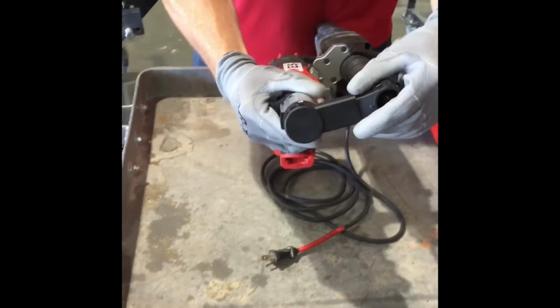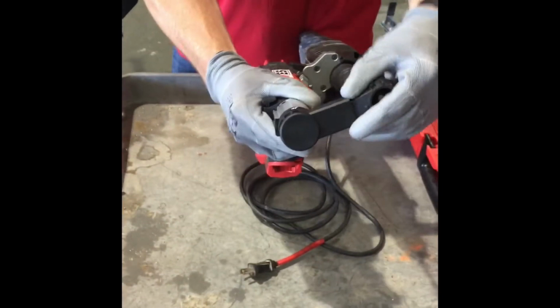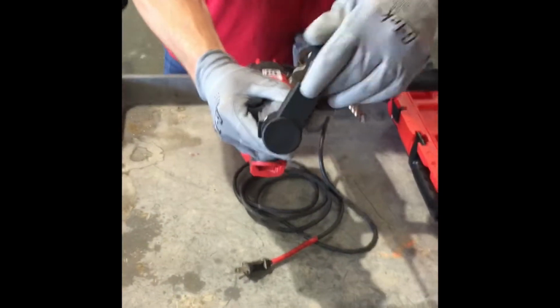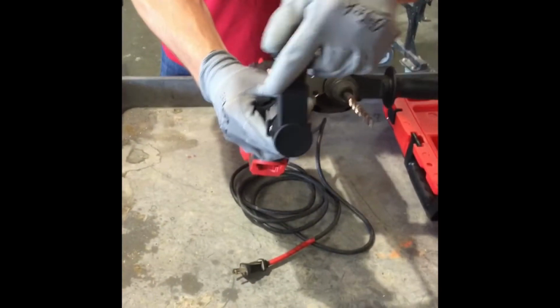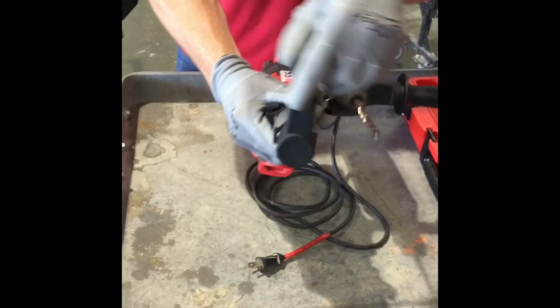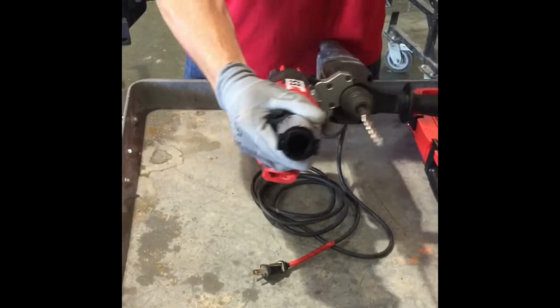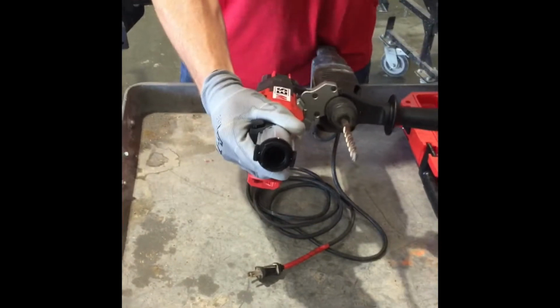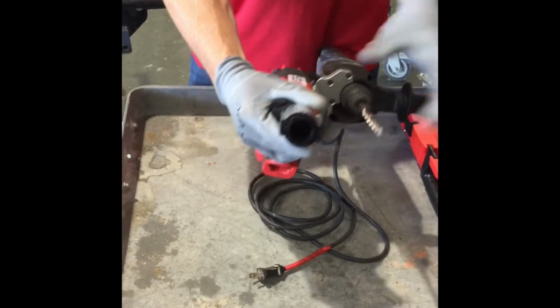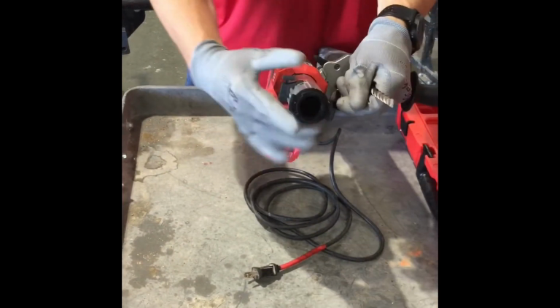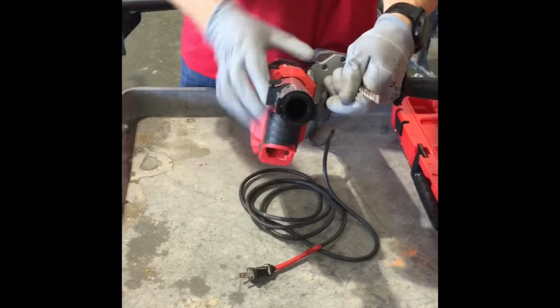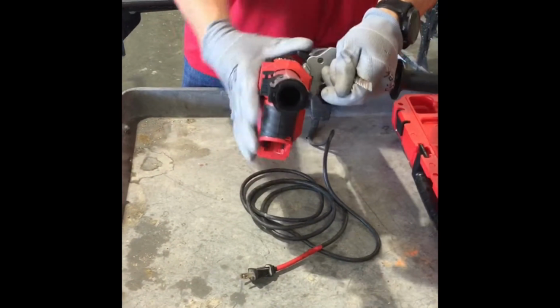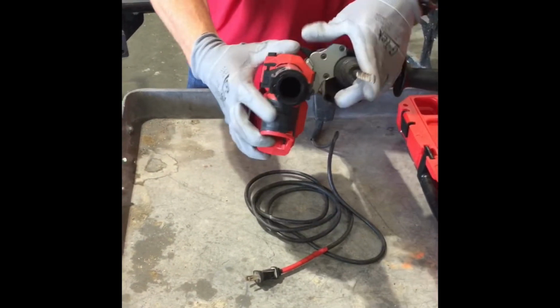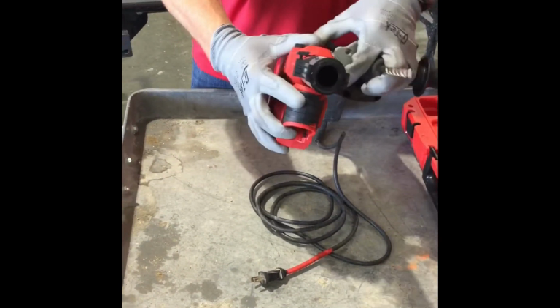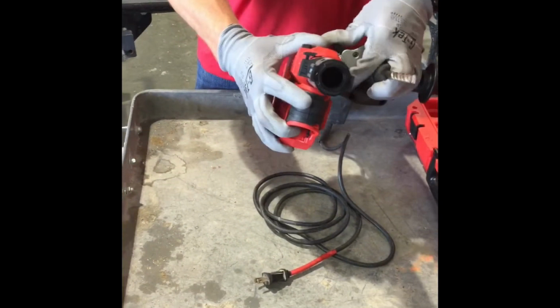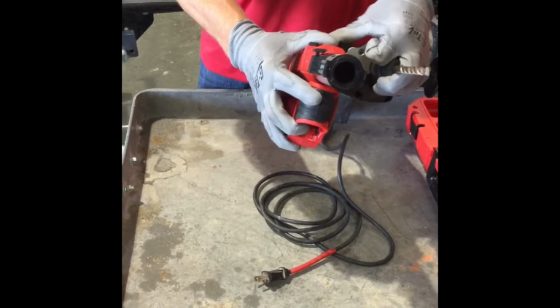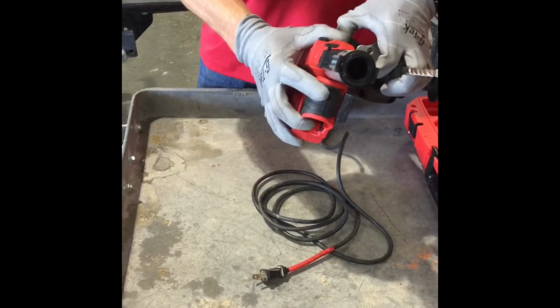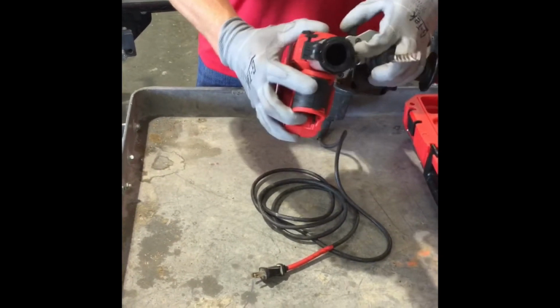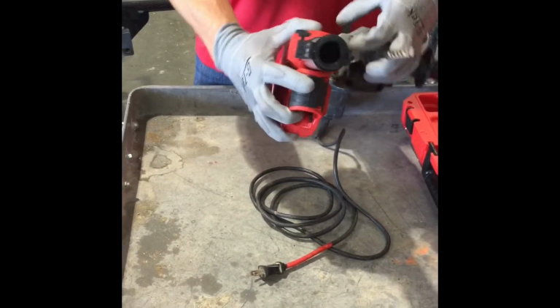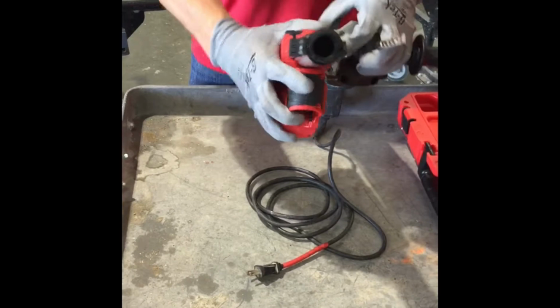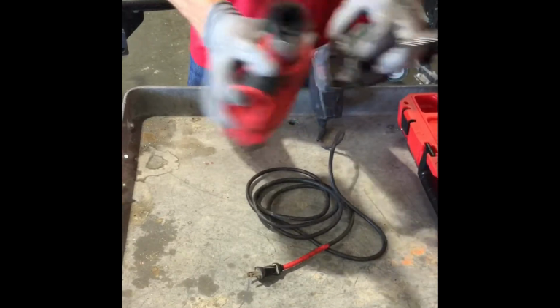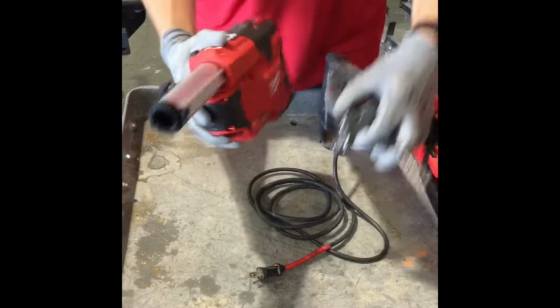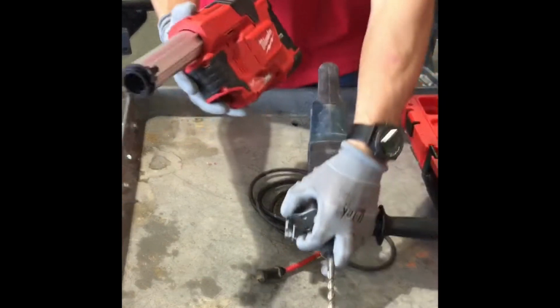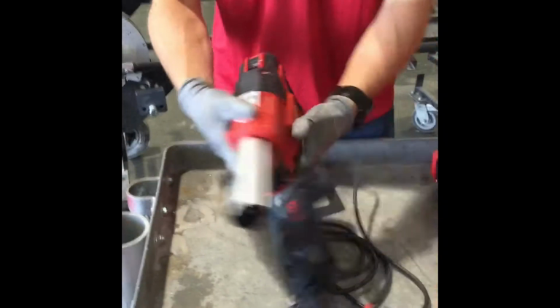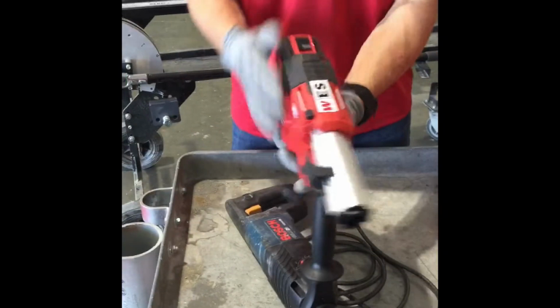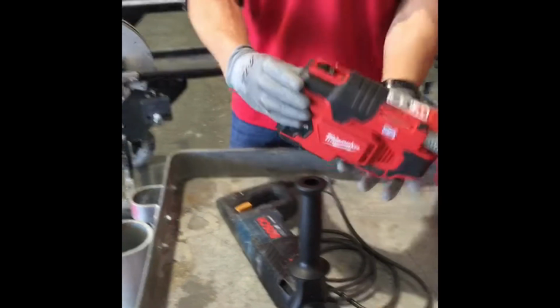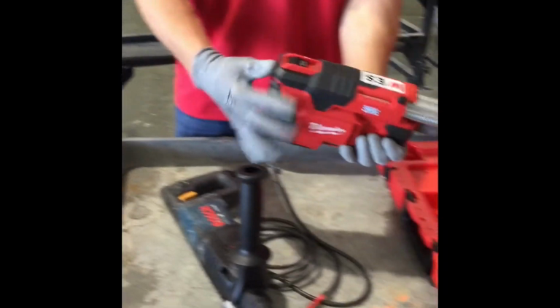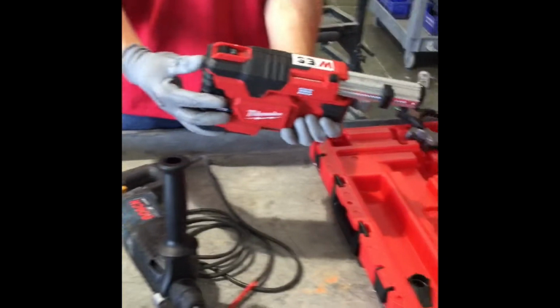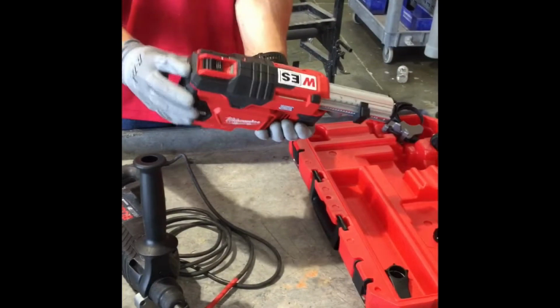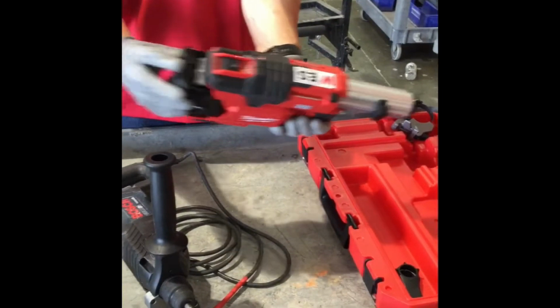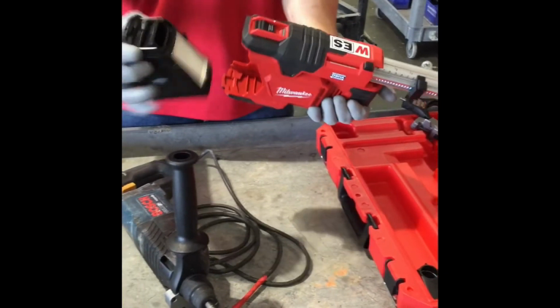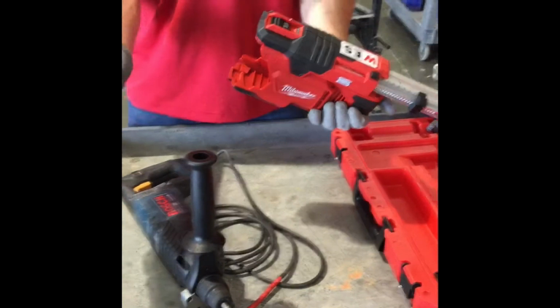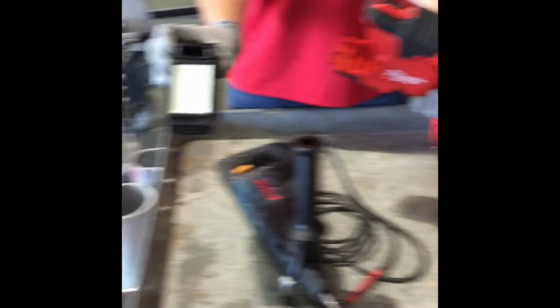Once you are done, you can remove the attachment. Loosen the clamp to take the universal hammer back off. The filter, as mentioned before, is on the back.